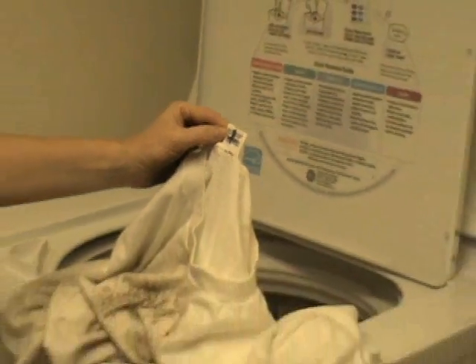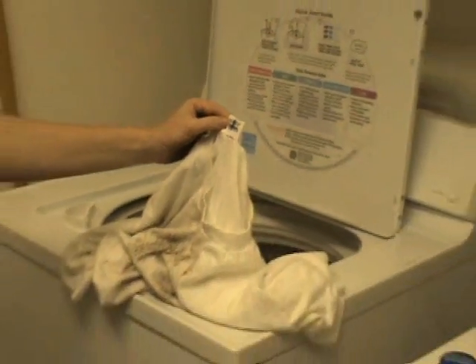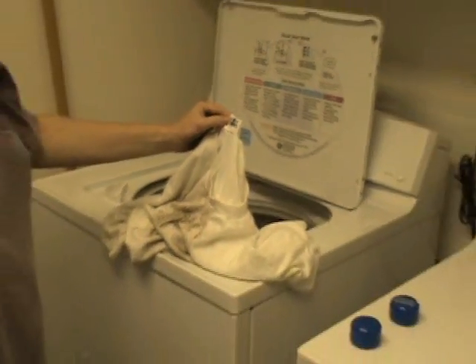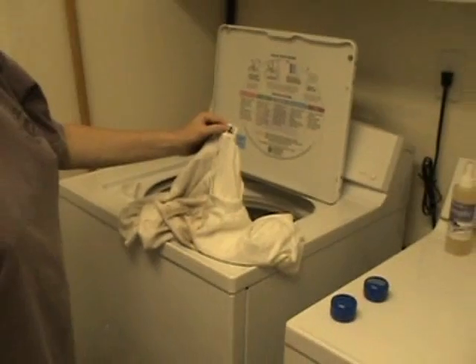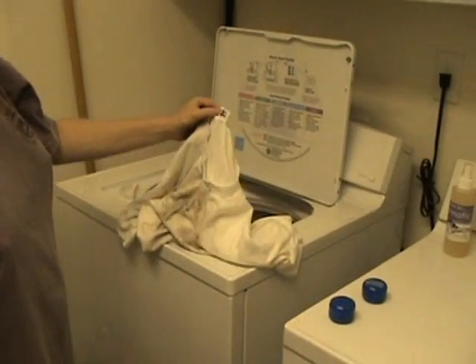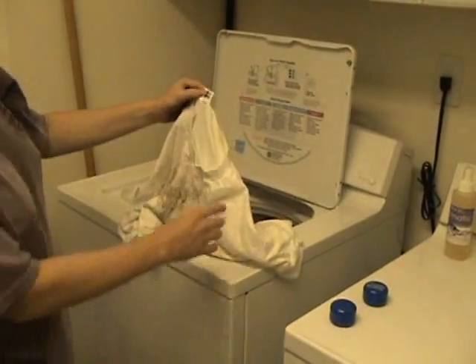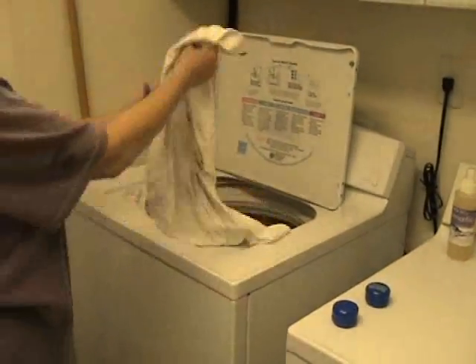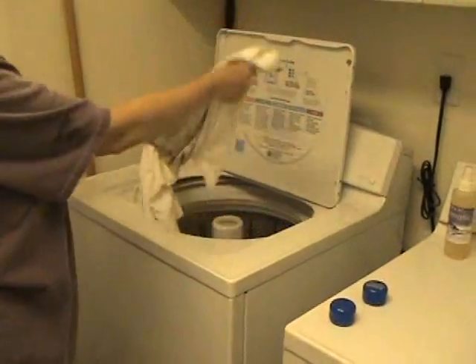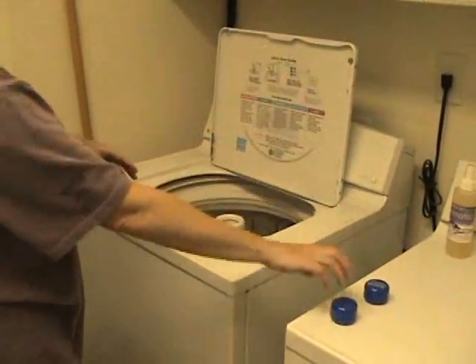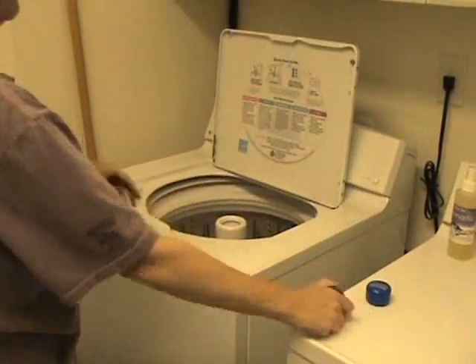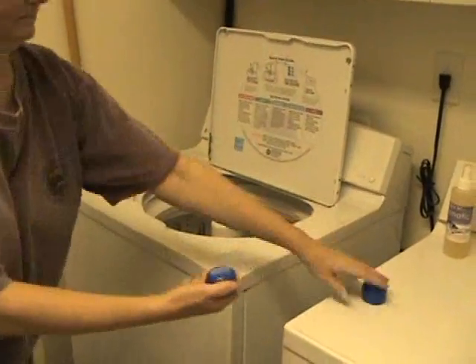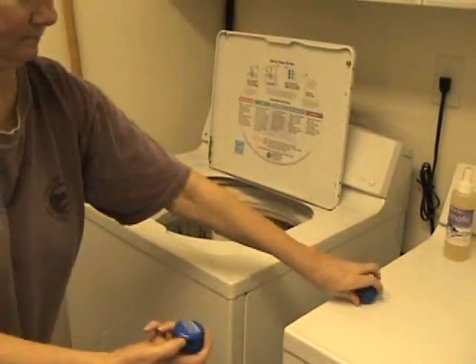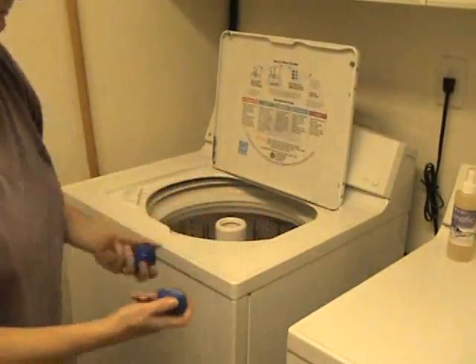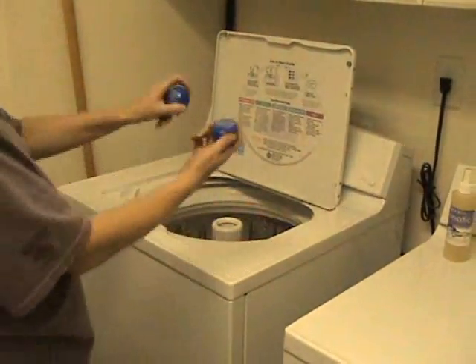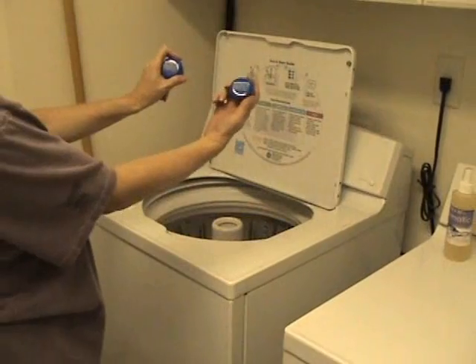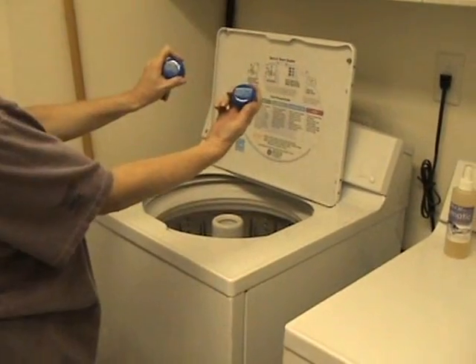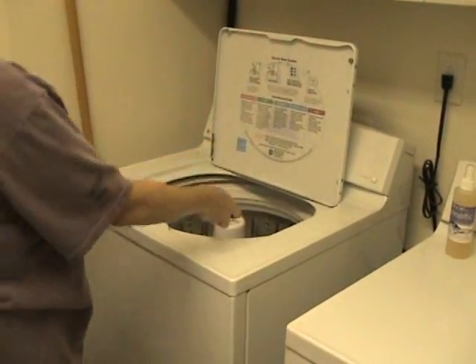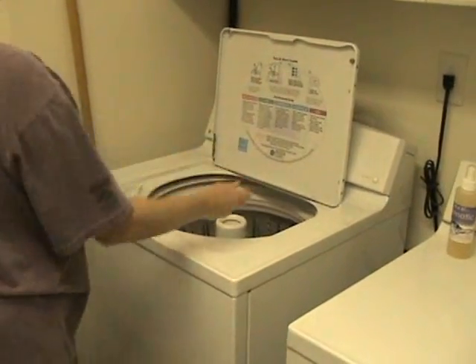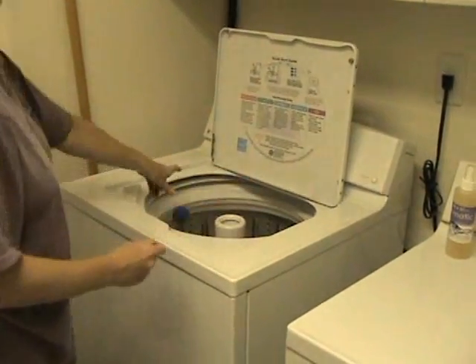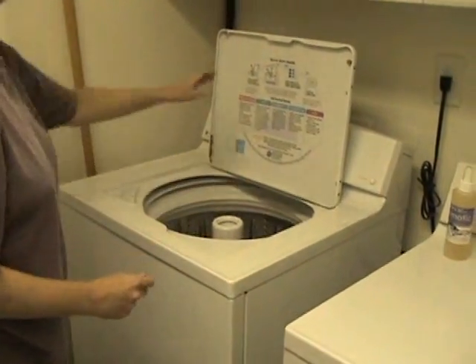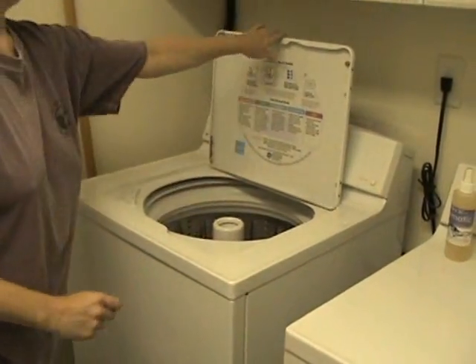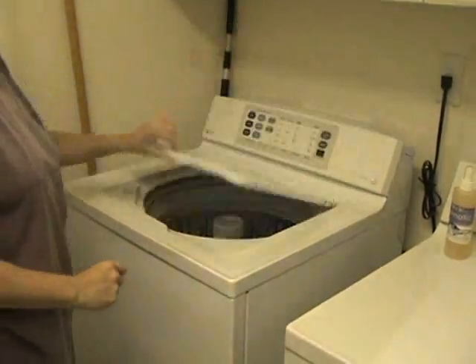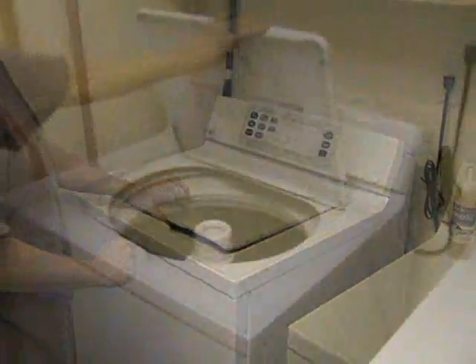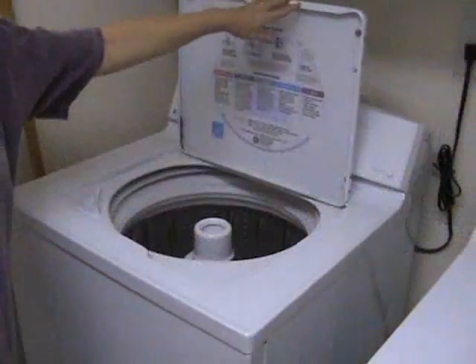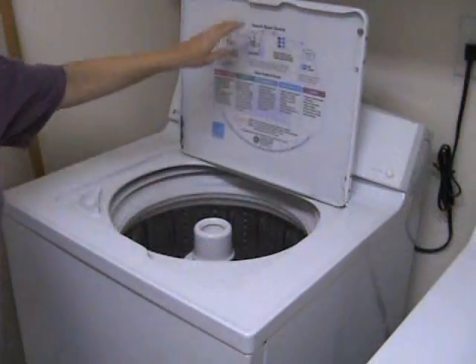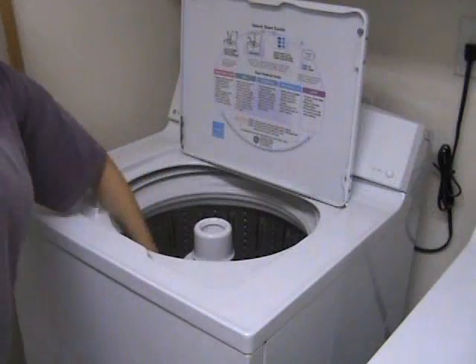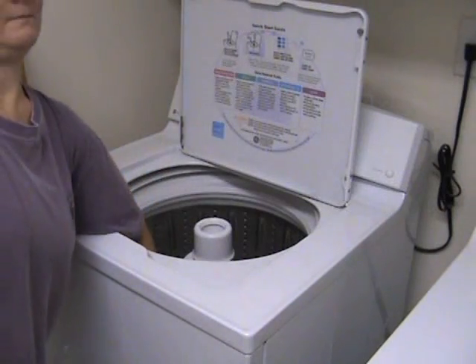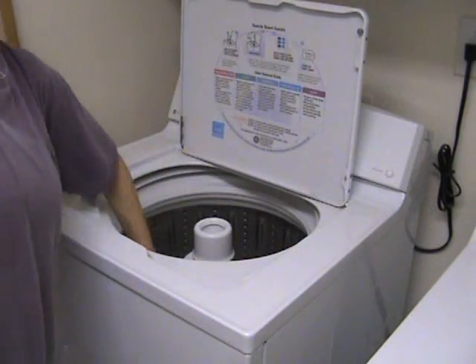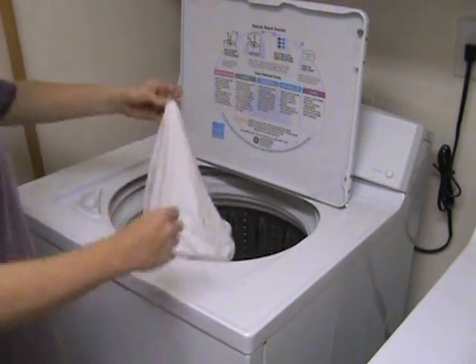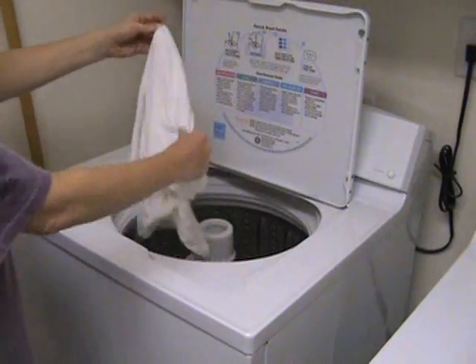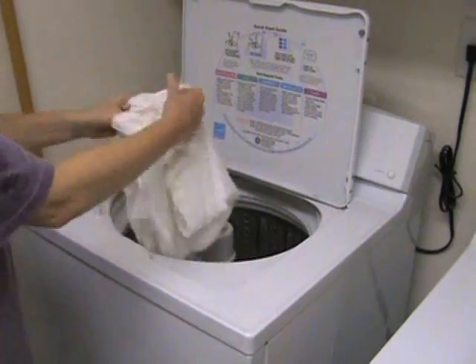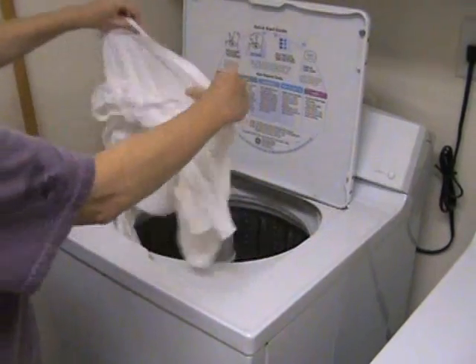We took t-shirt number one, placed it in the washing machine along with the magnetic laundry system, placing them on opposite sides of the agitator as instructed. When the laundry cycle was complete, out came a t-shirt that looked pretty clean.